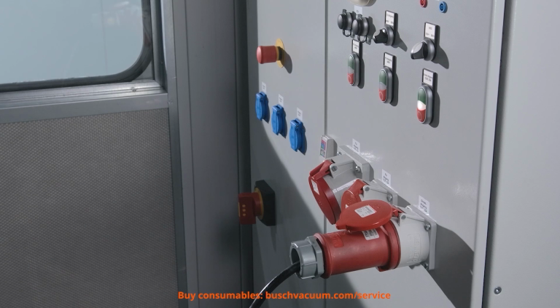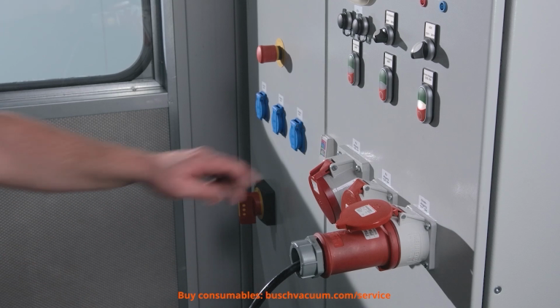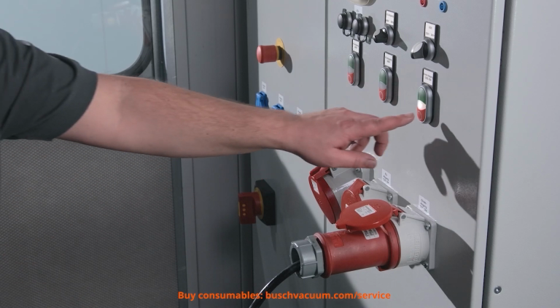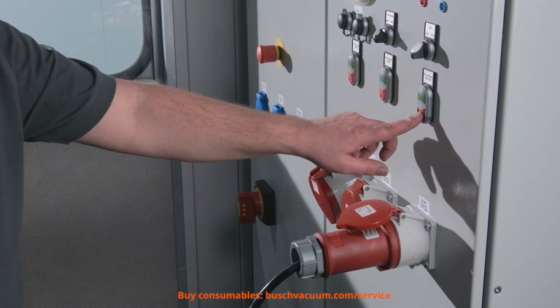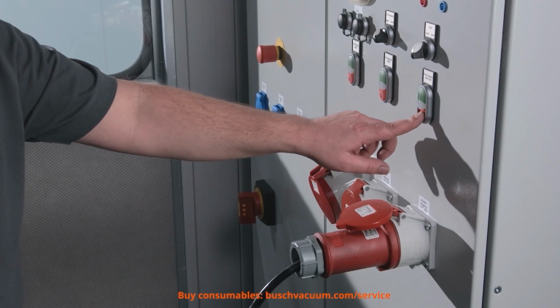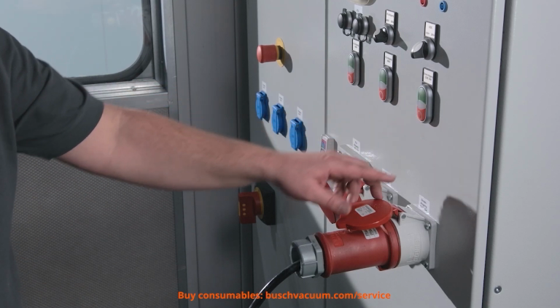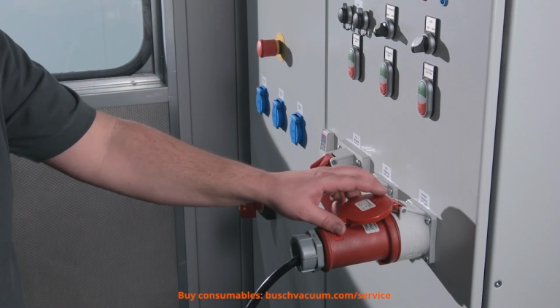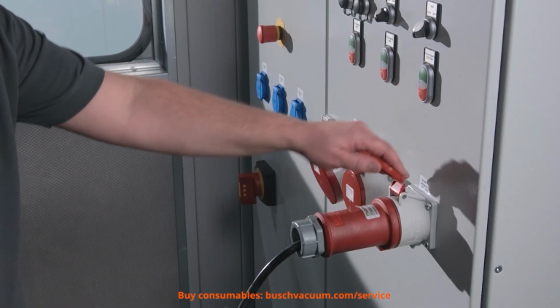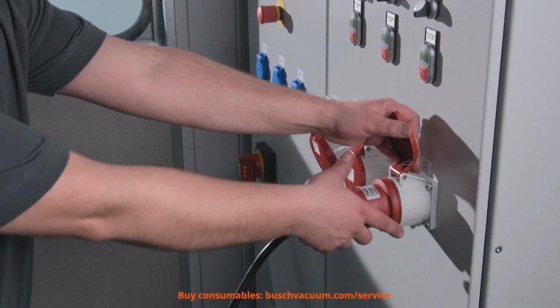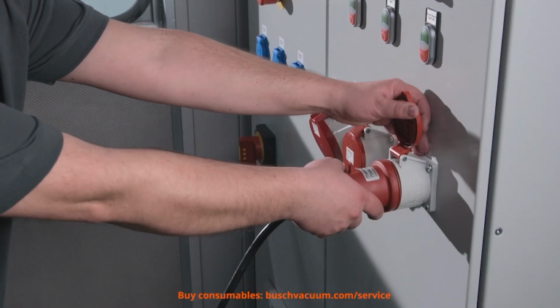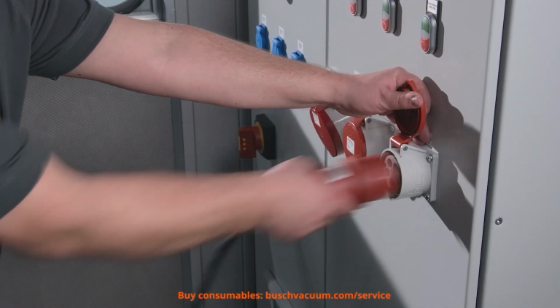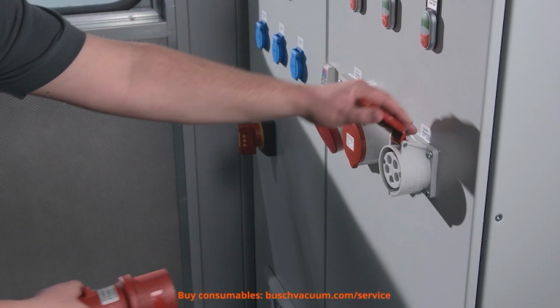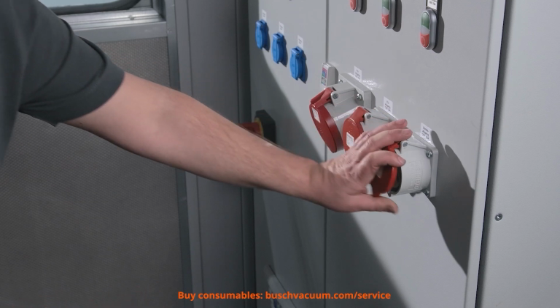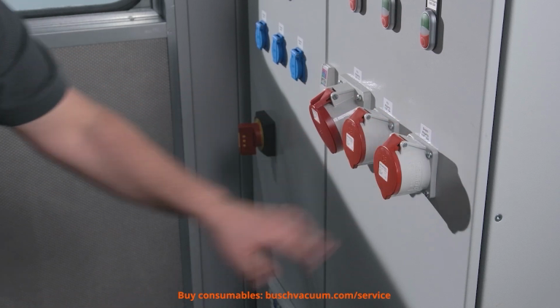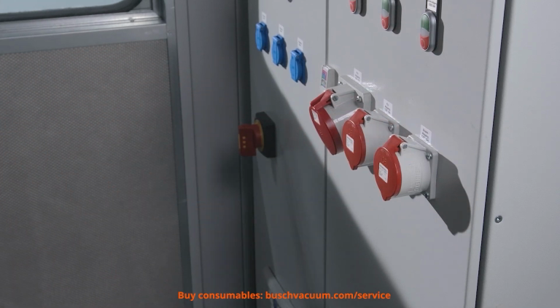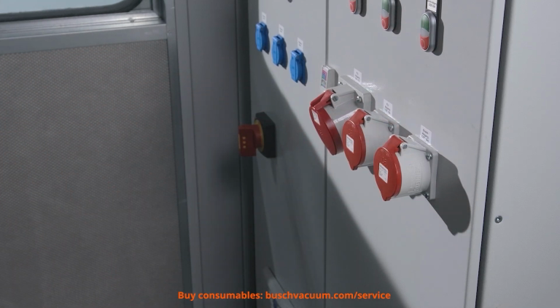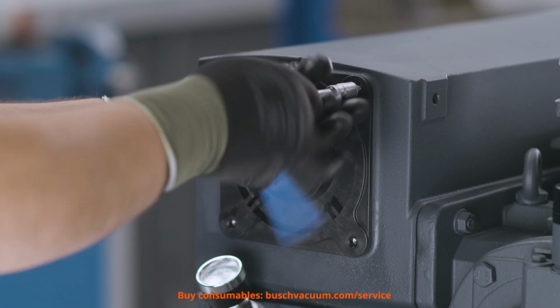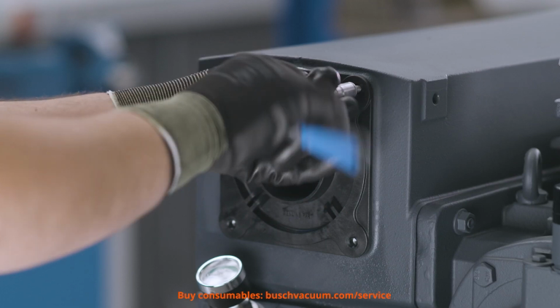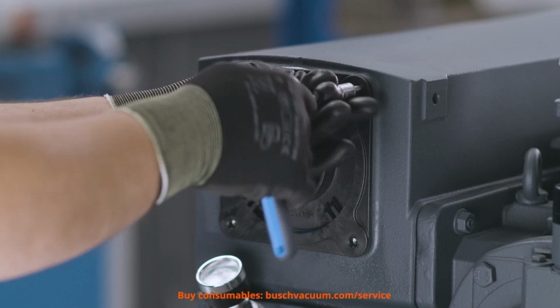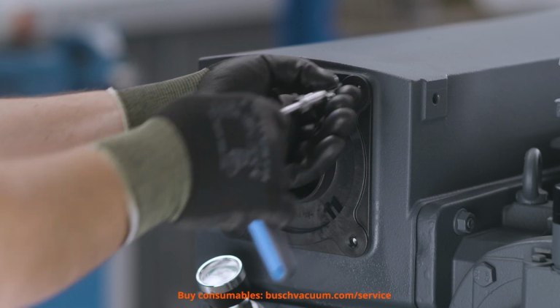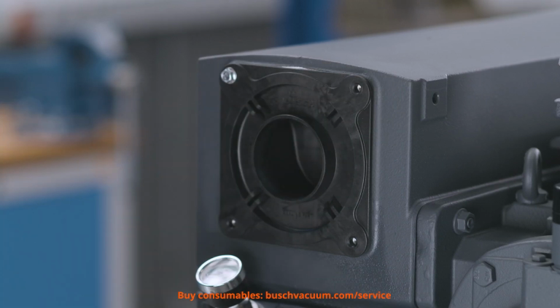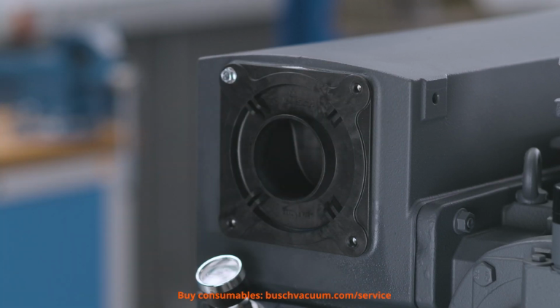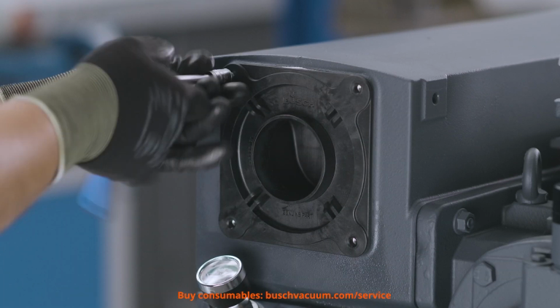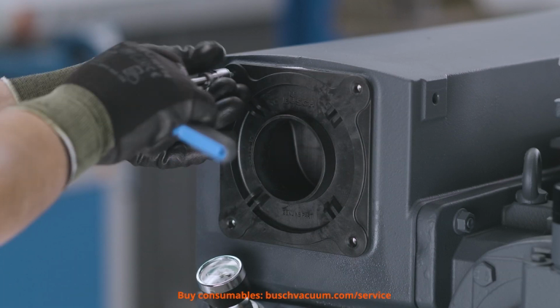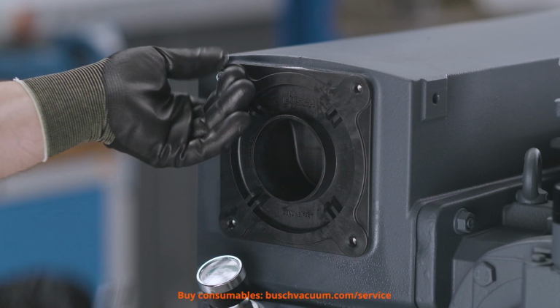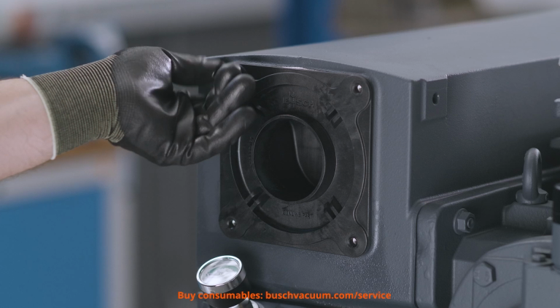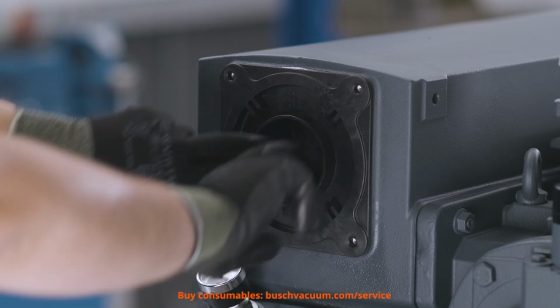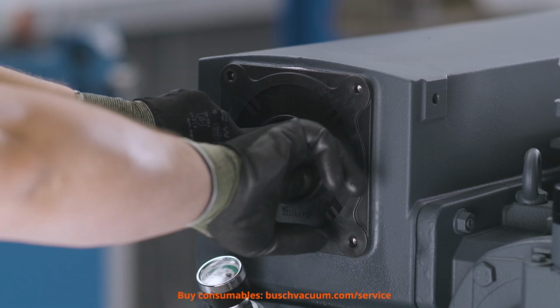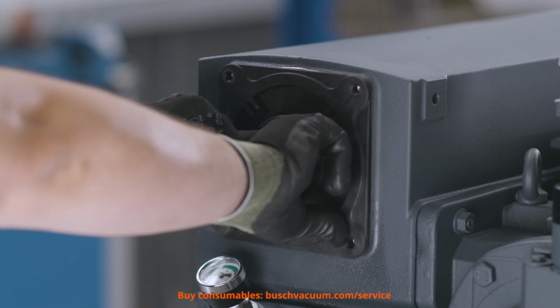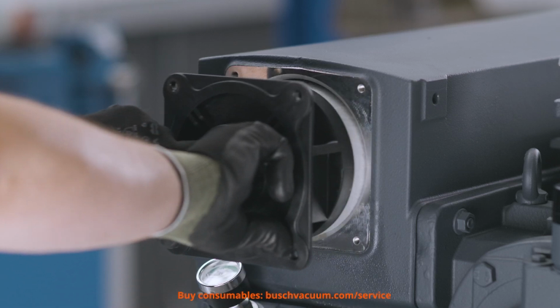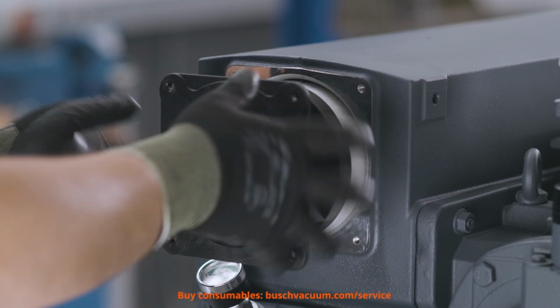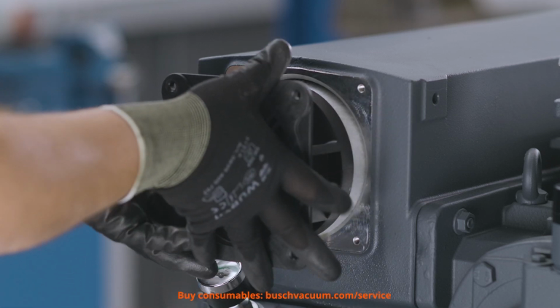Before we begin, we ensure a safe working environment and shut off the vacuum pump. Then we loosen the exhaust filter carrier and take it out. The filters have to be disposed of properly.